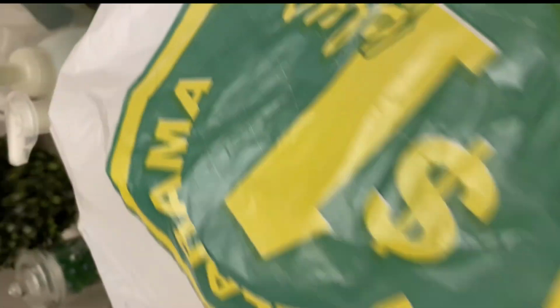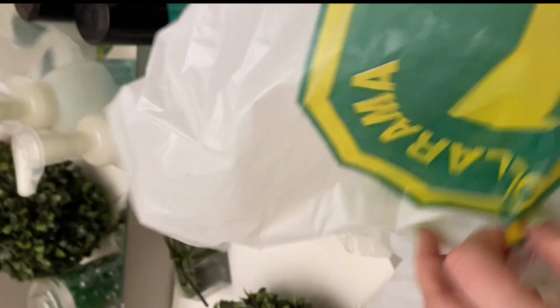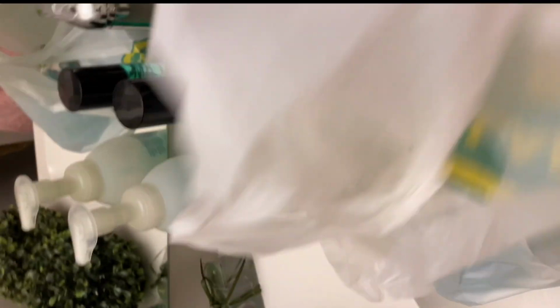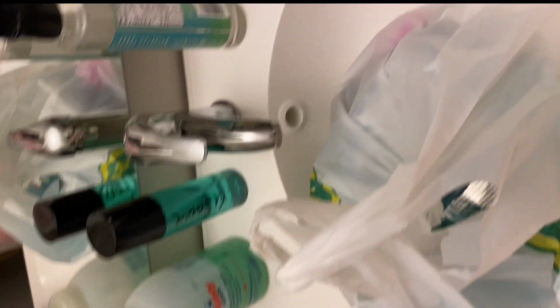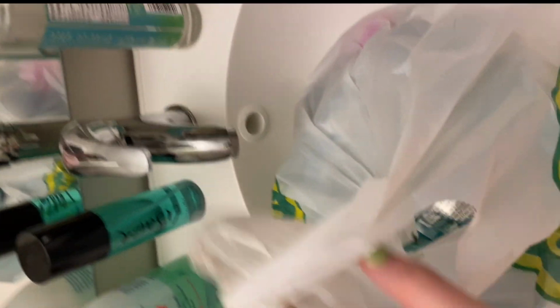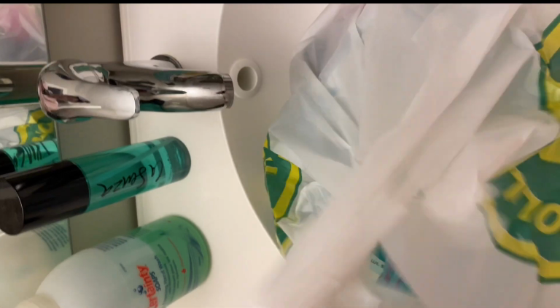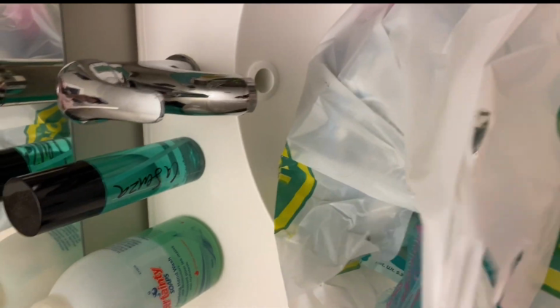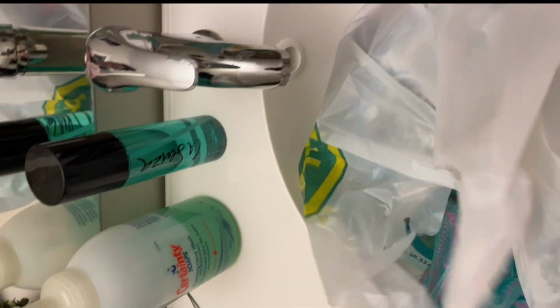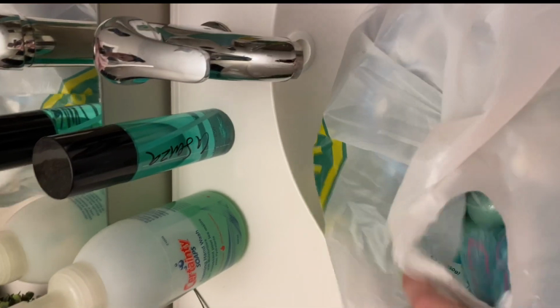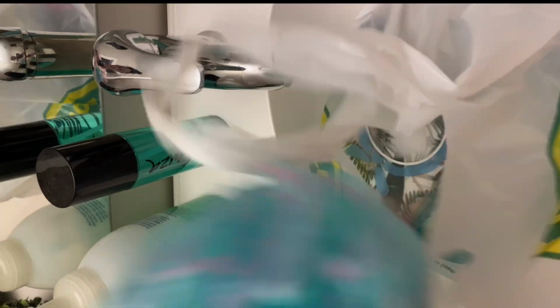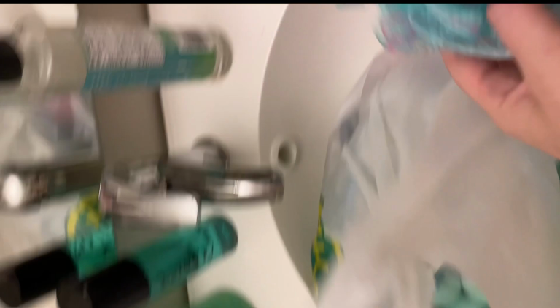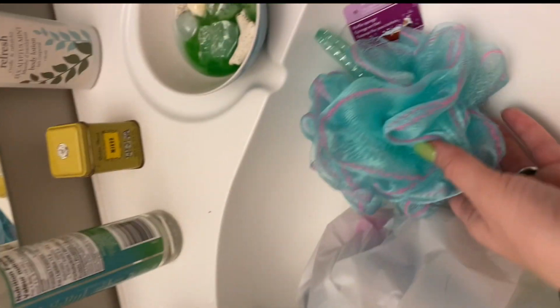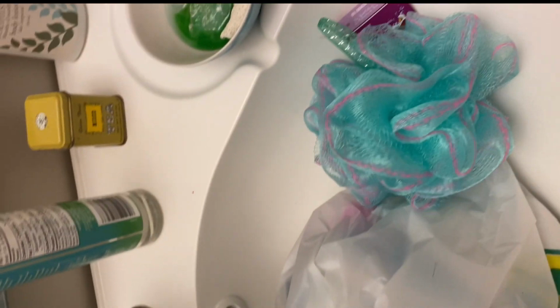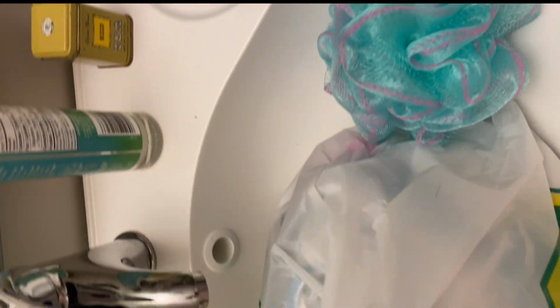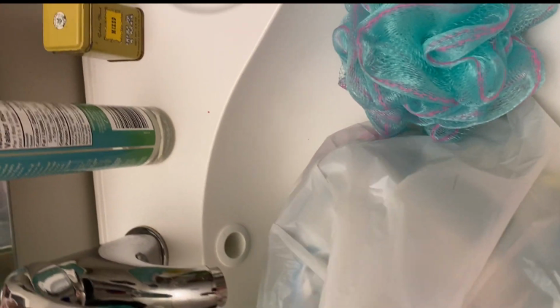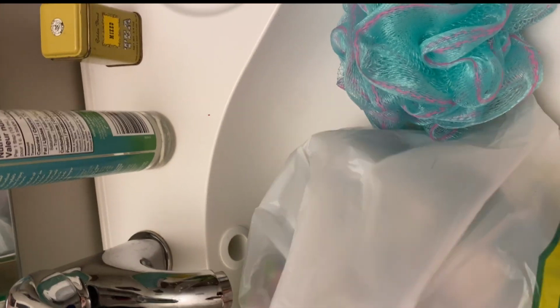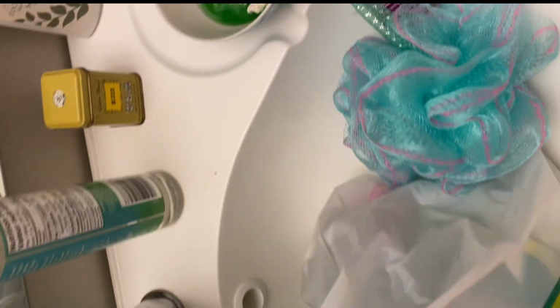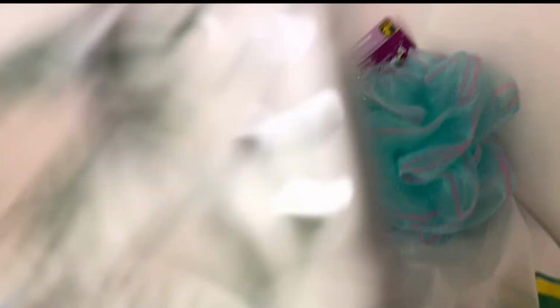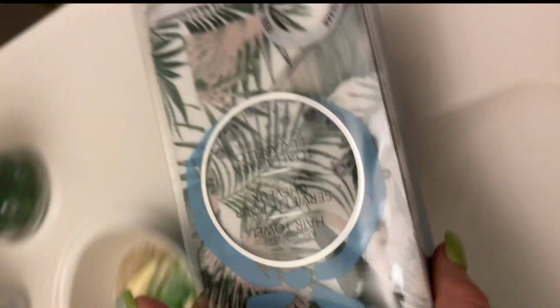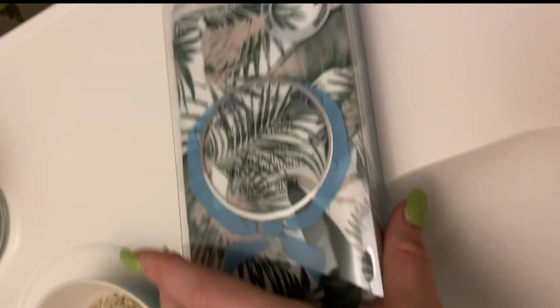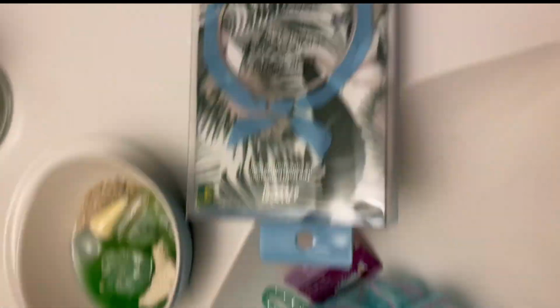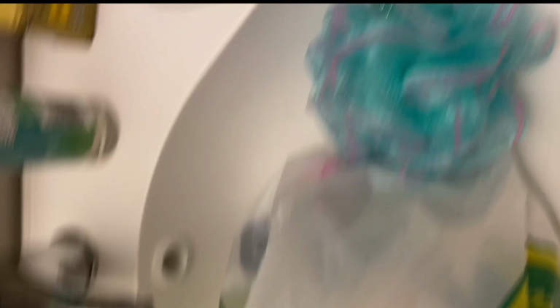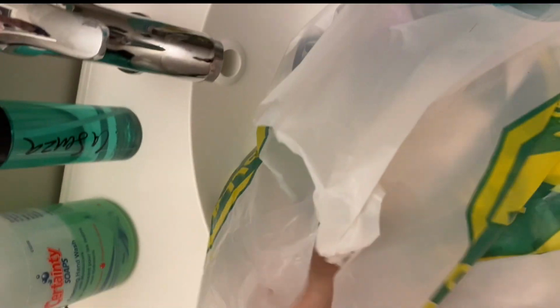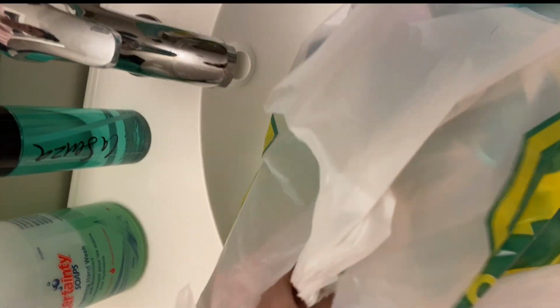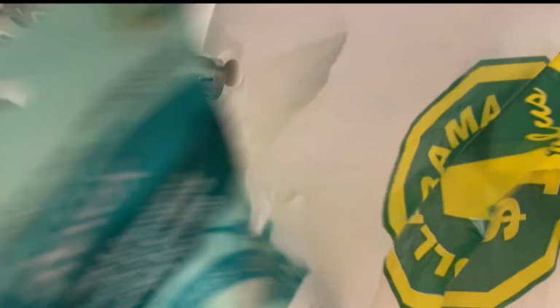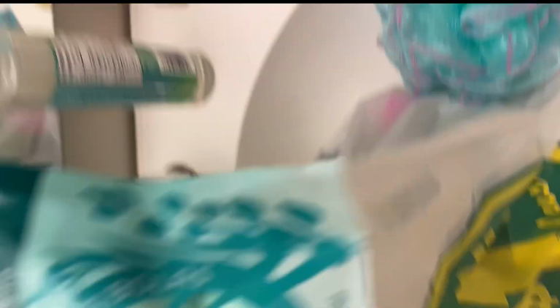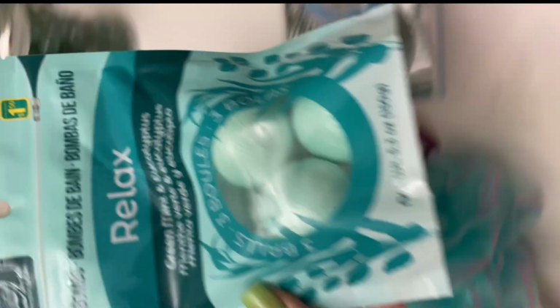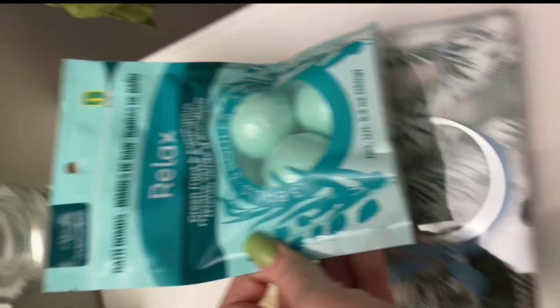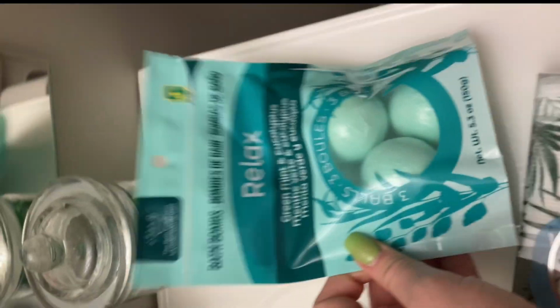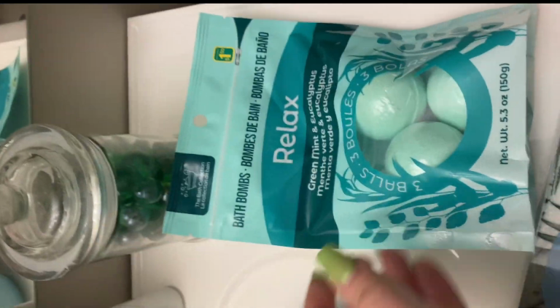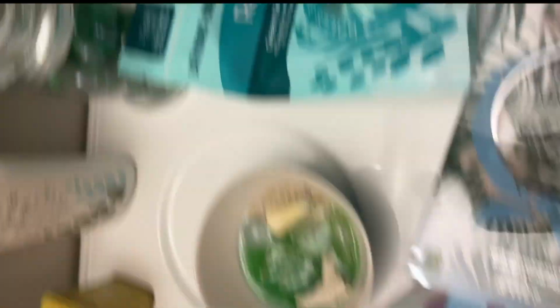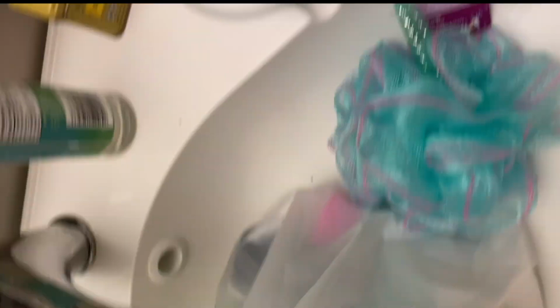For approximately $30, I was able to get a bunch of different items, and this includes a hair towel, a new loofah, some bath bombs, and some mint fizzies.